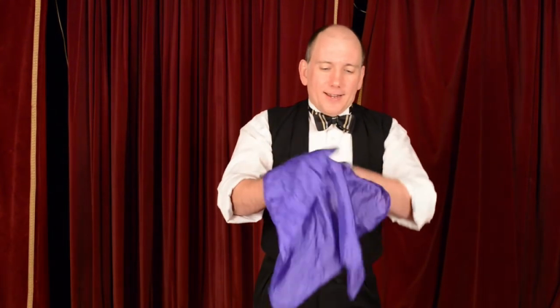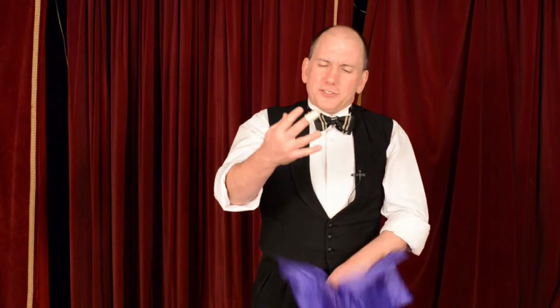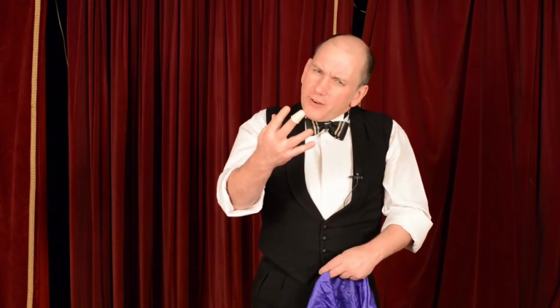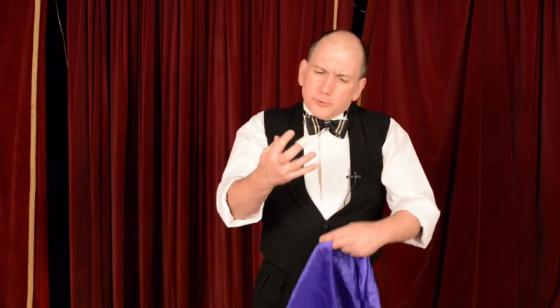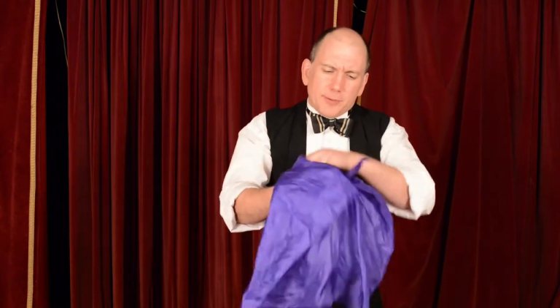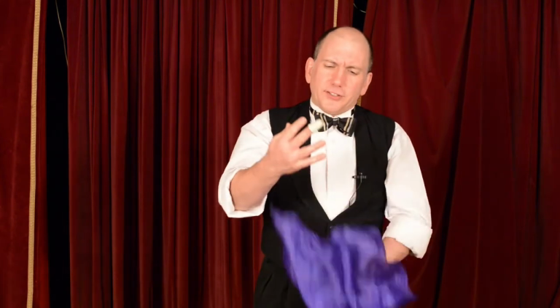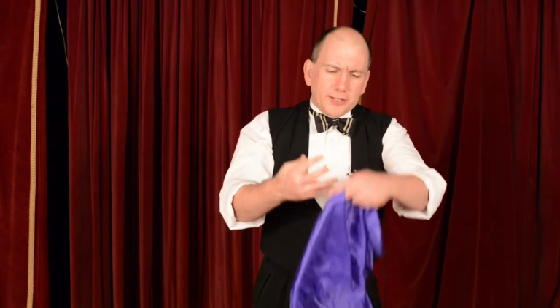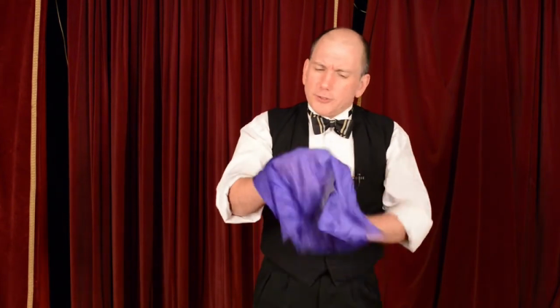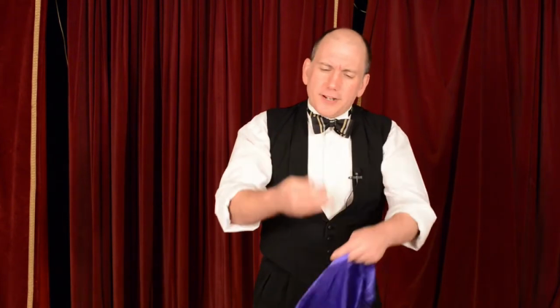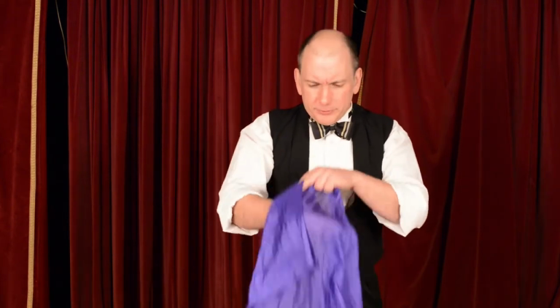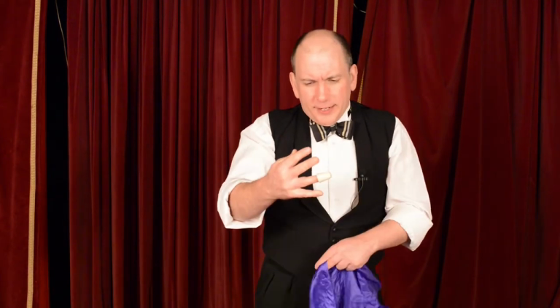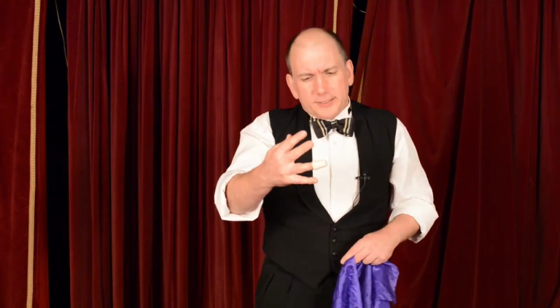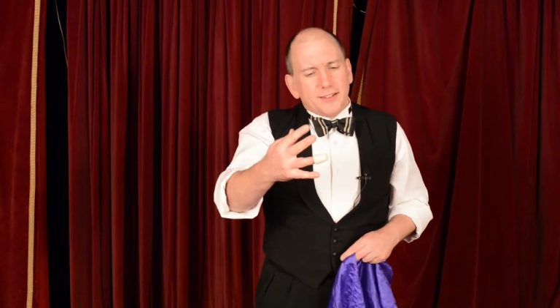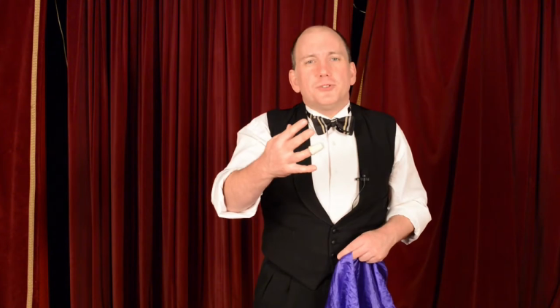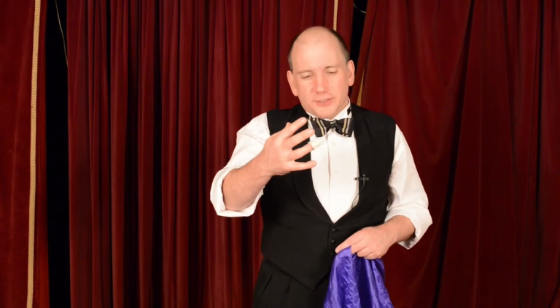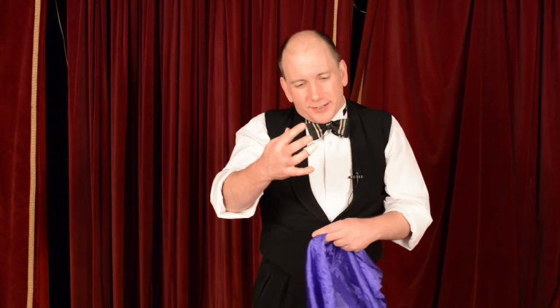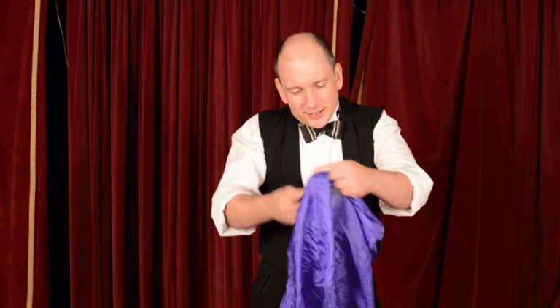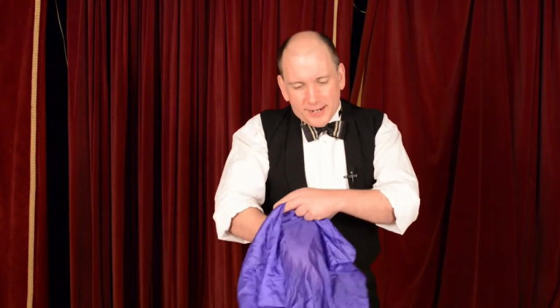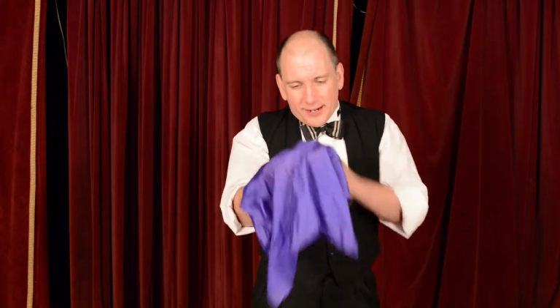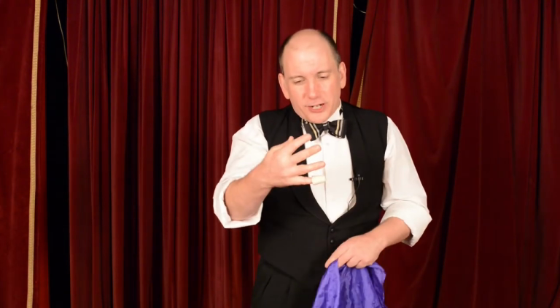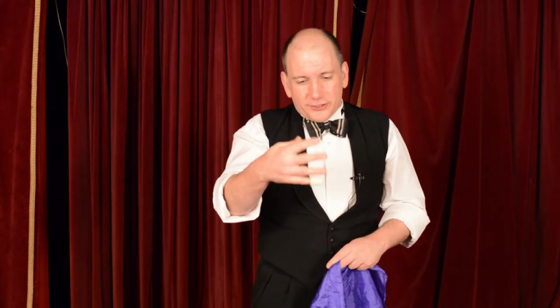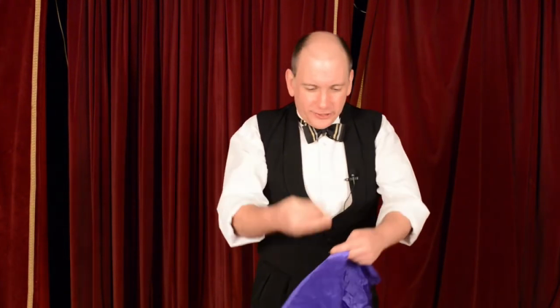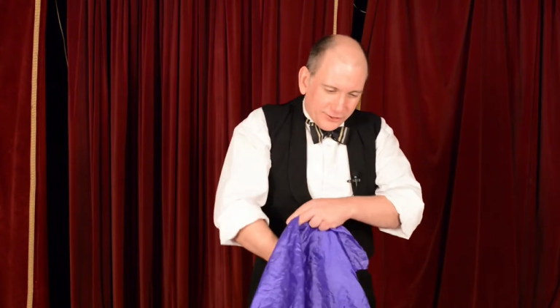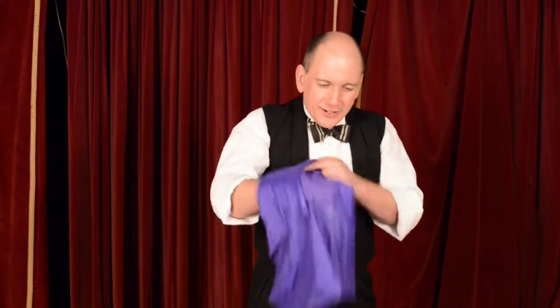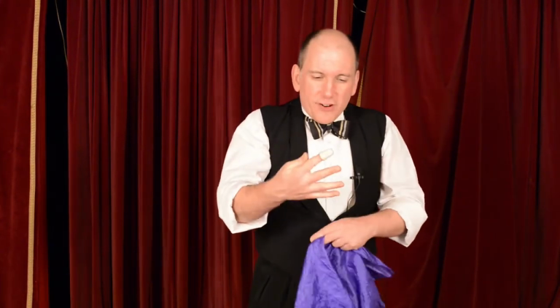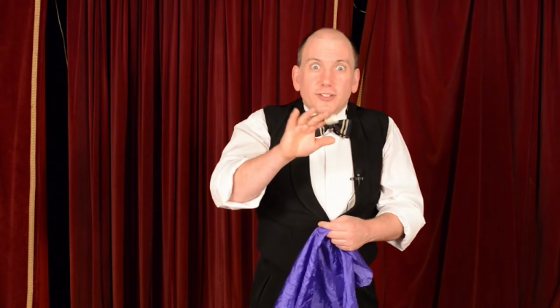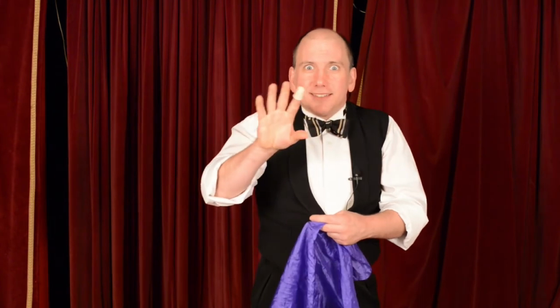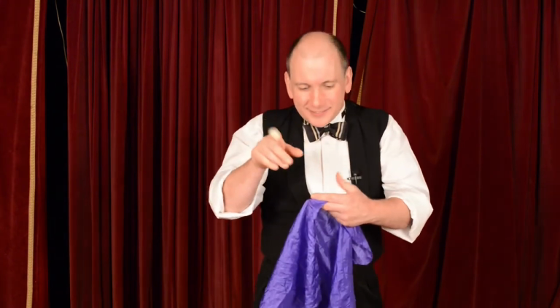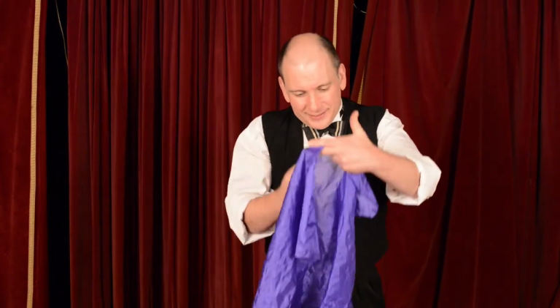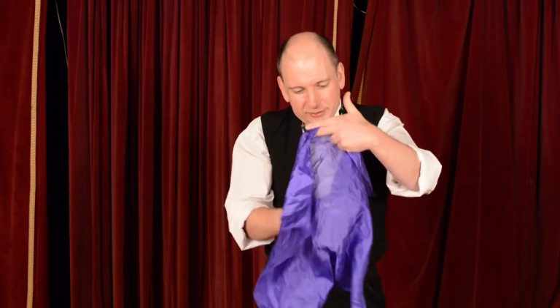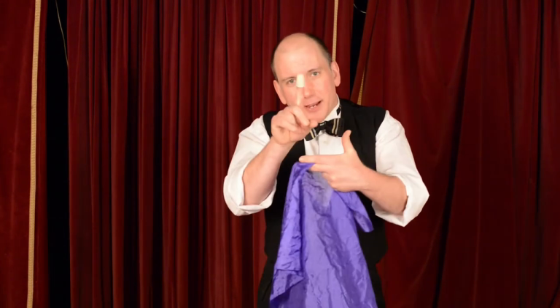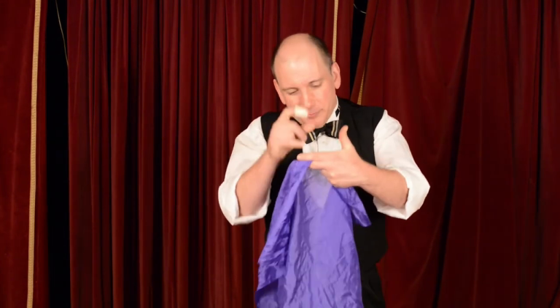Now this is a very old type of magic thimble magic. I'm not sure many people do it nowadays, but I think it's beautiful. It's a trick that's been handed down from generation to generation, over a hundred years, with this little magic thimble.